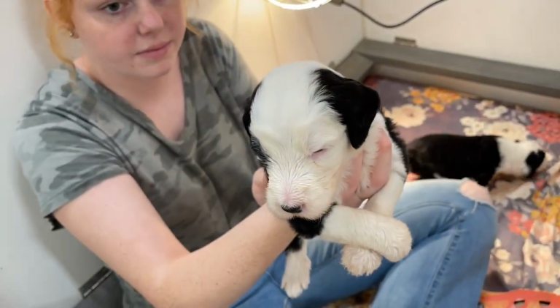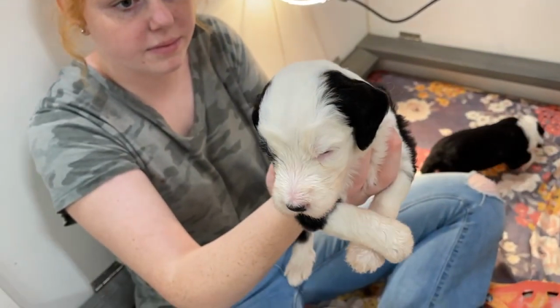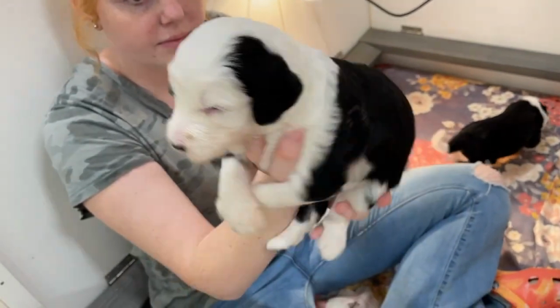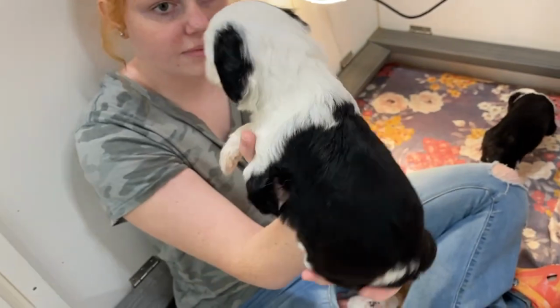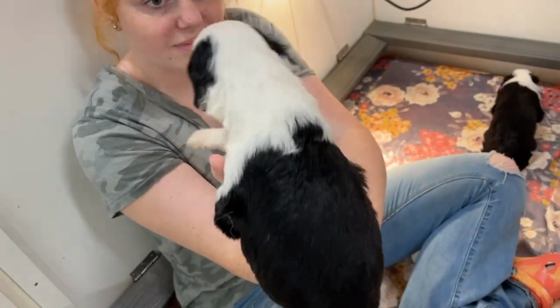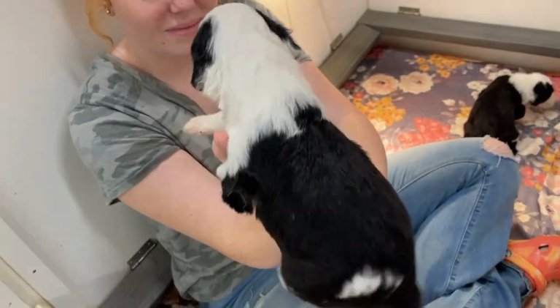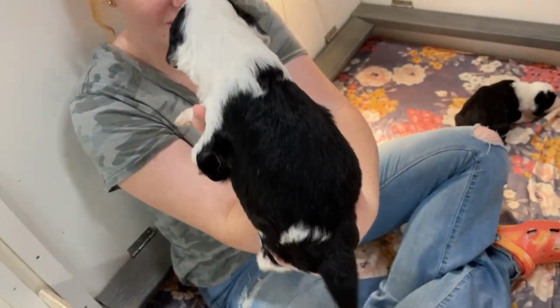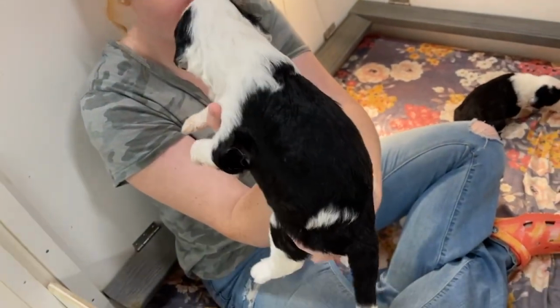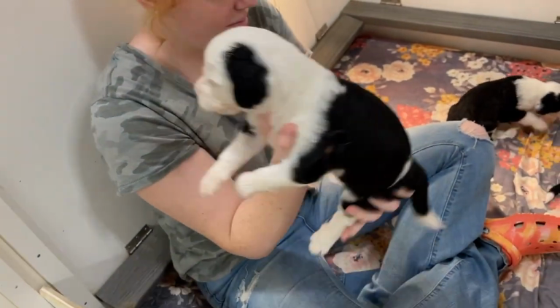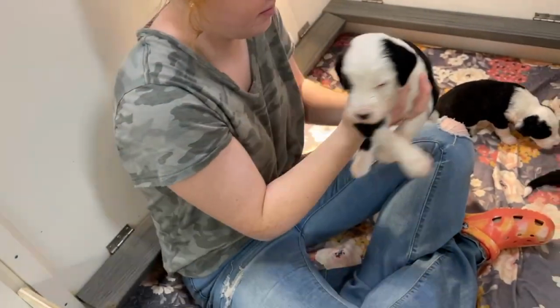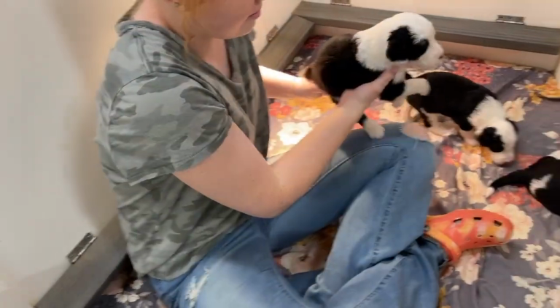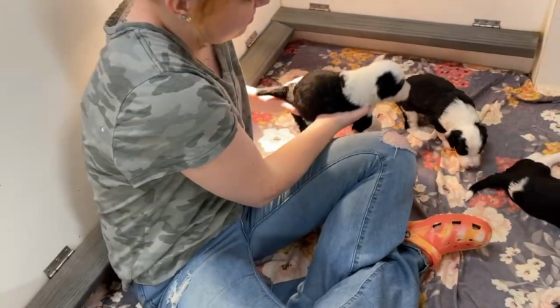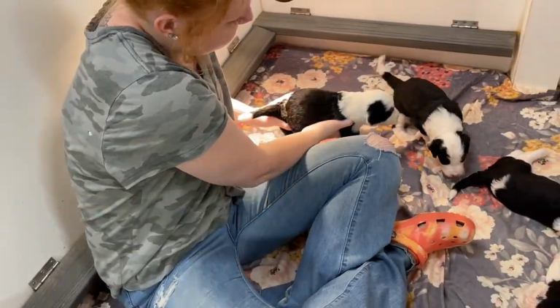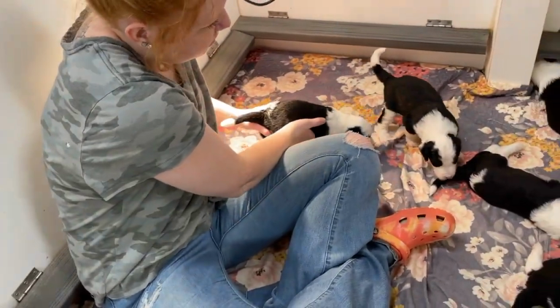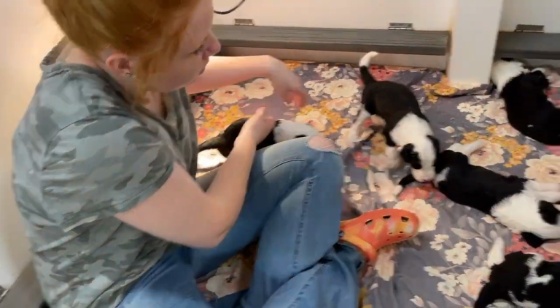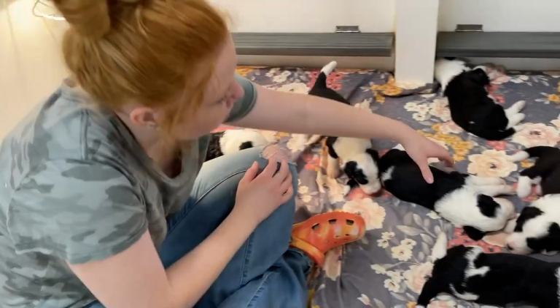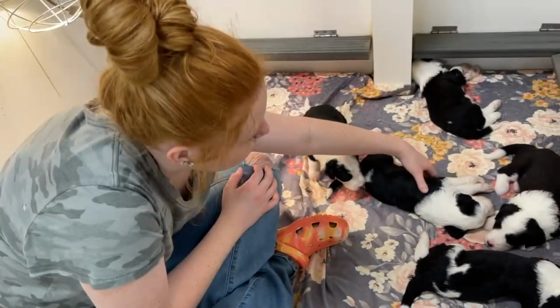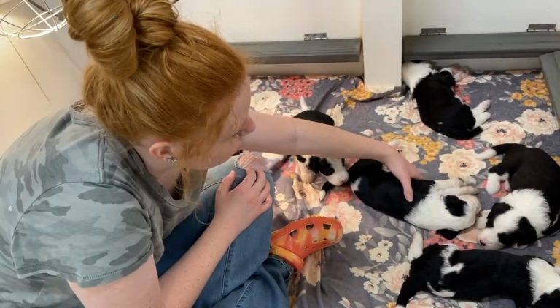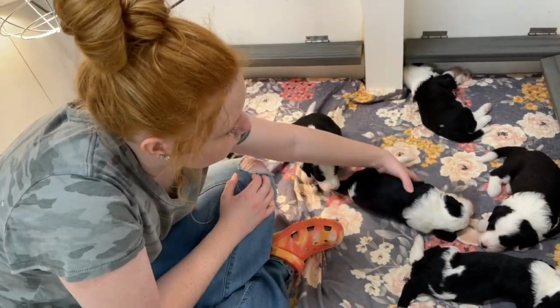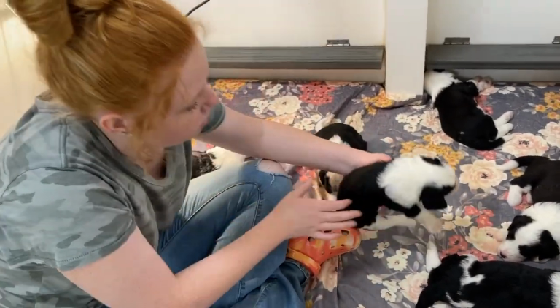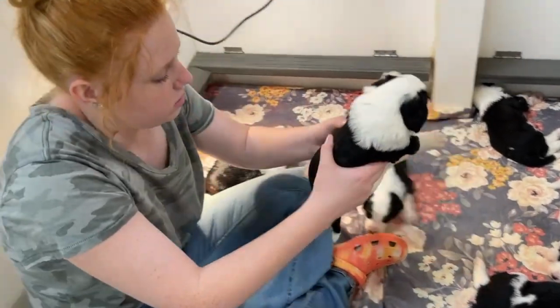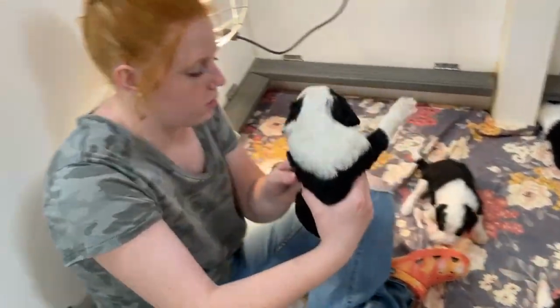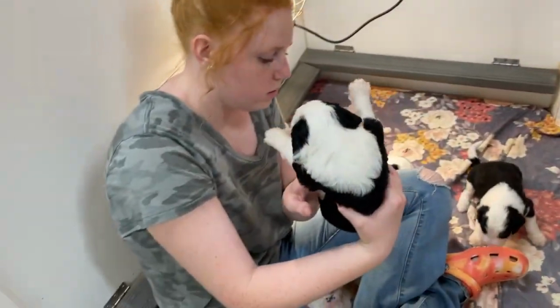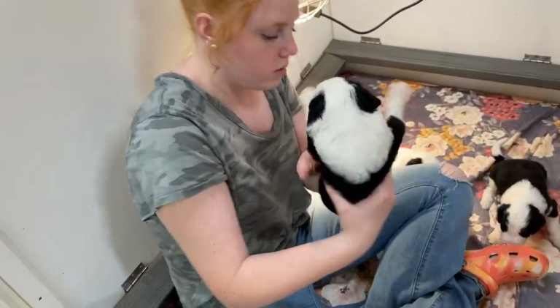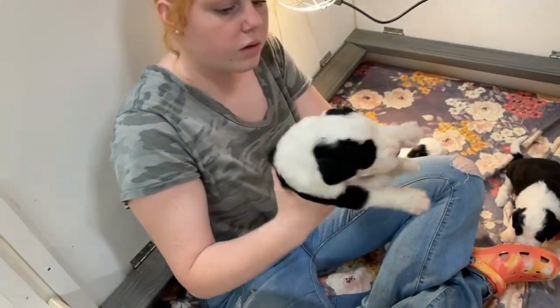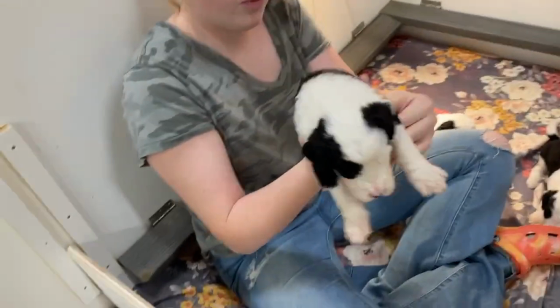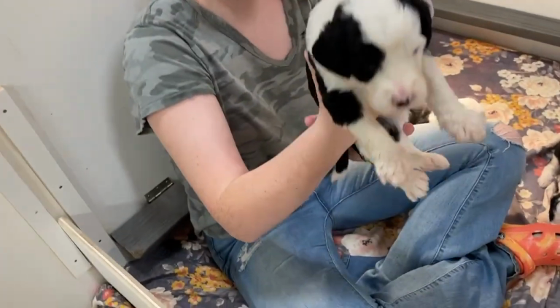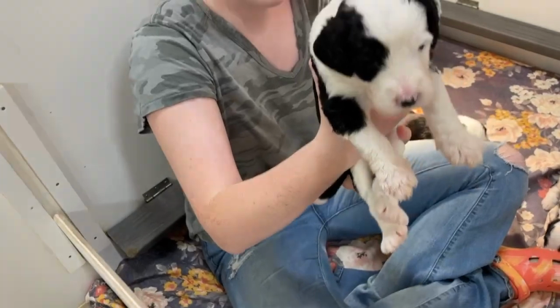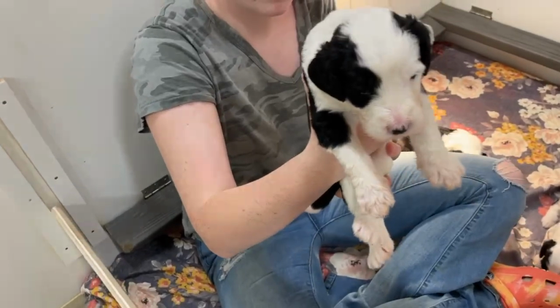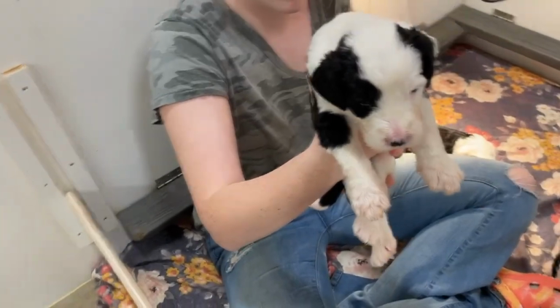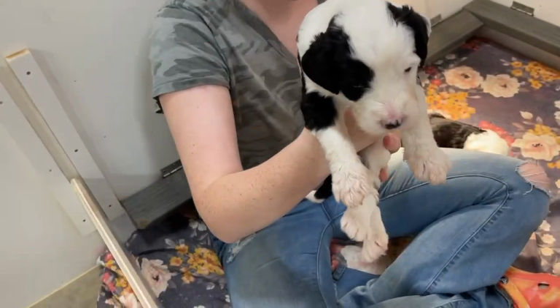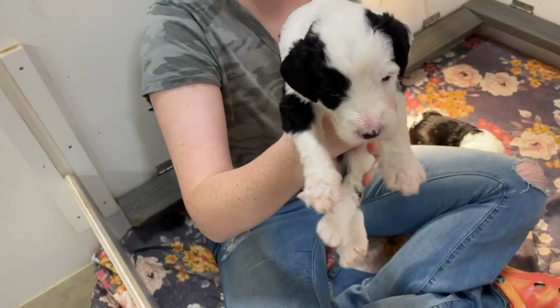You can see they're getting so much bigger. Tomorrow they're going to start real food. Up to now, they've just been drinking from their mom. A little boy.